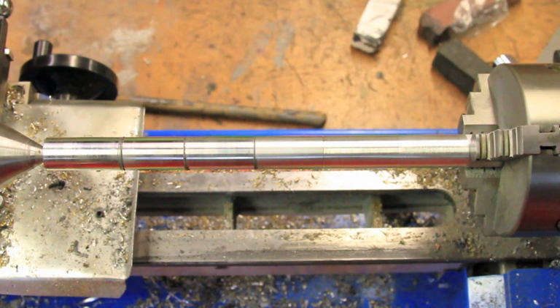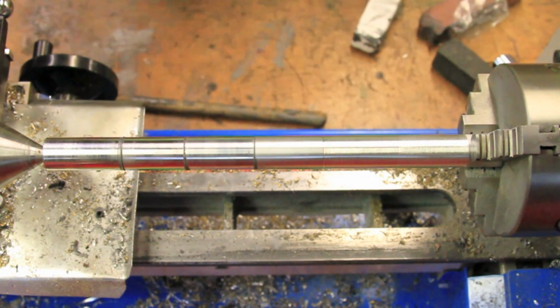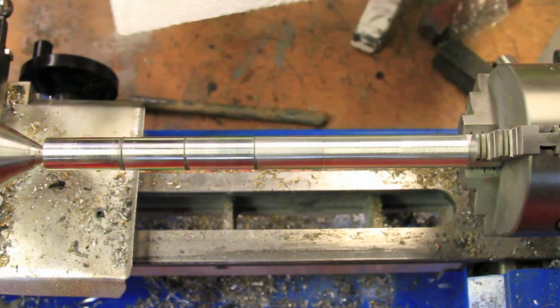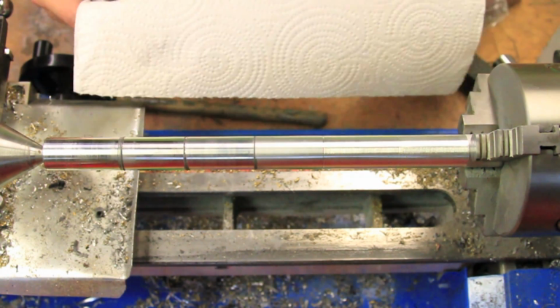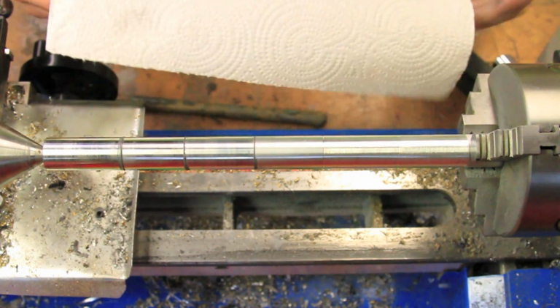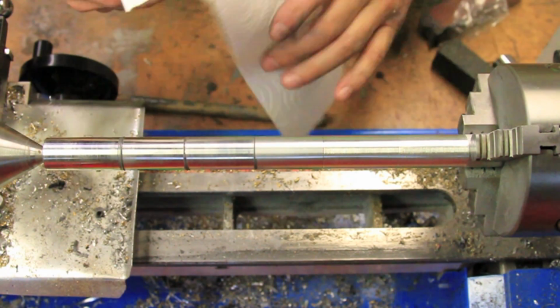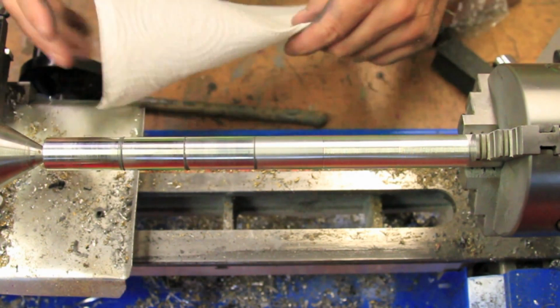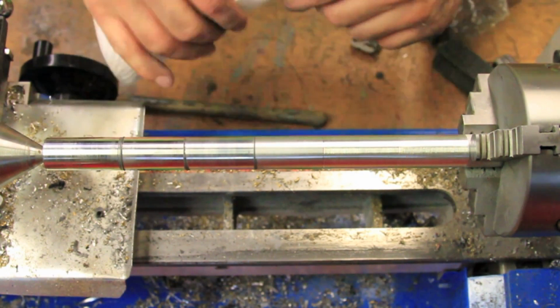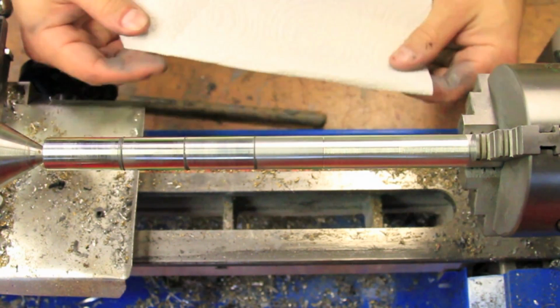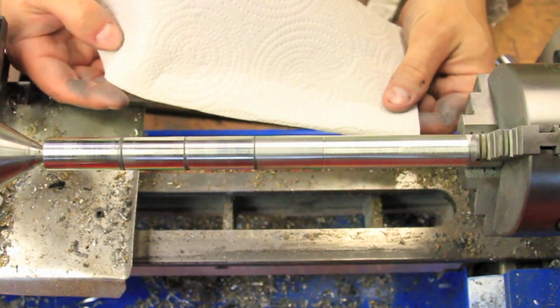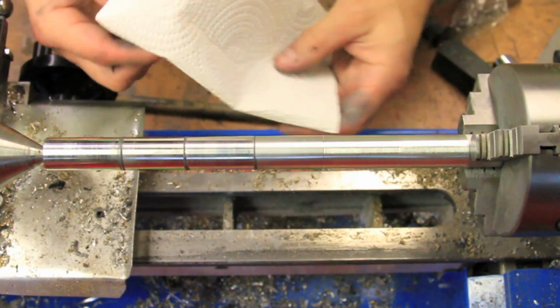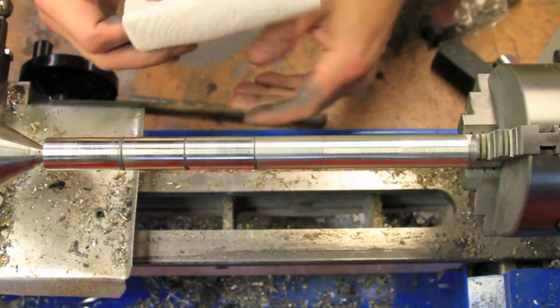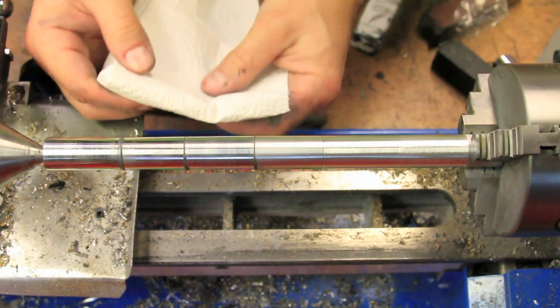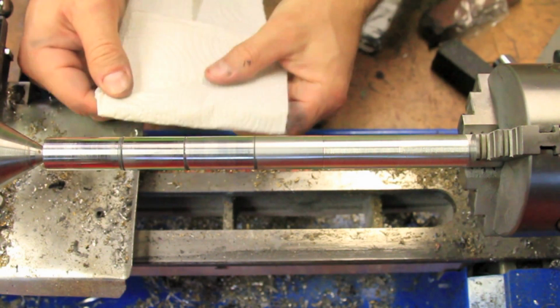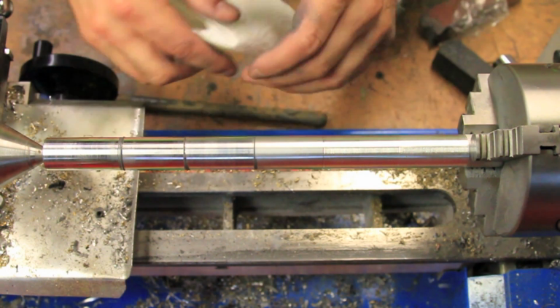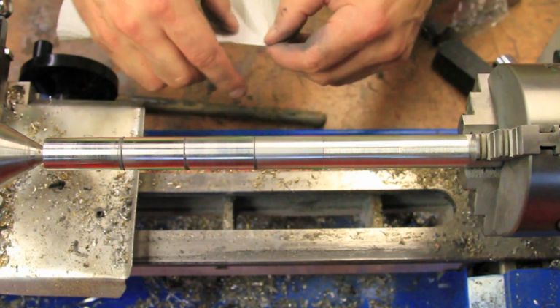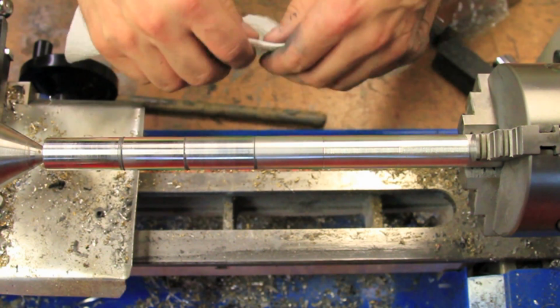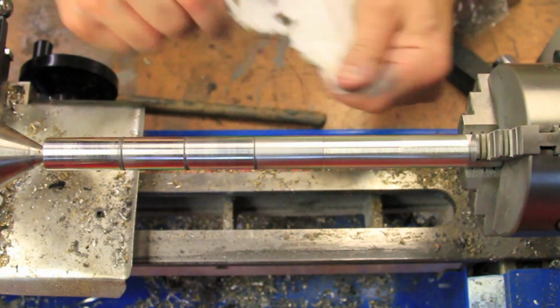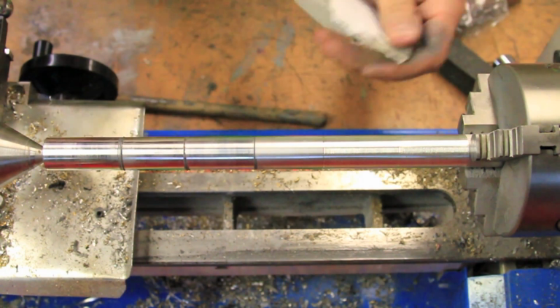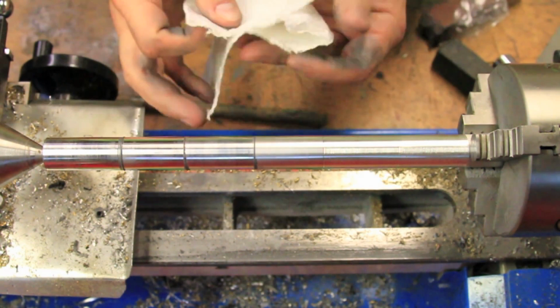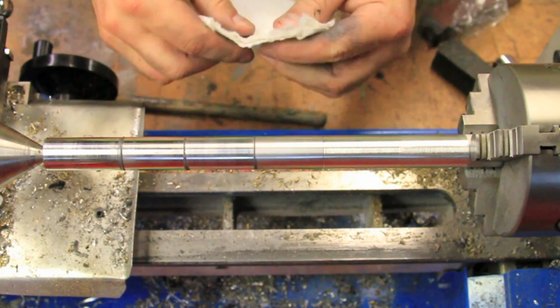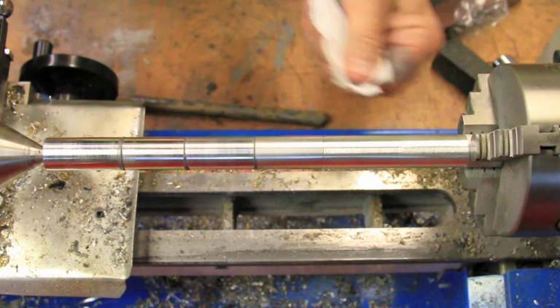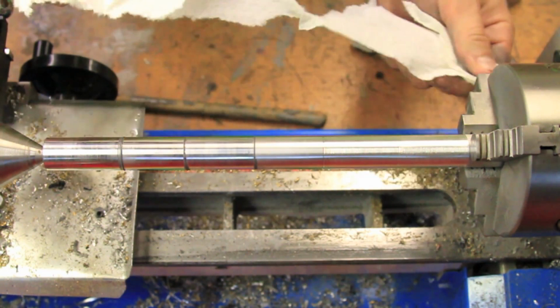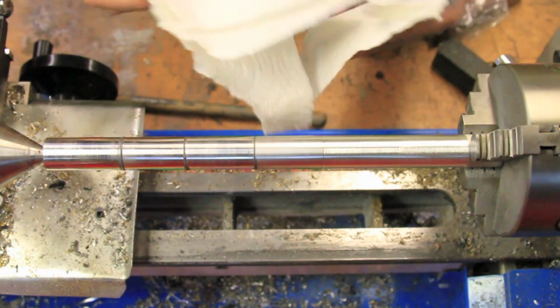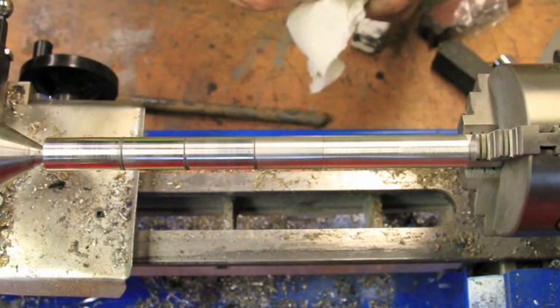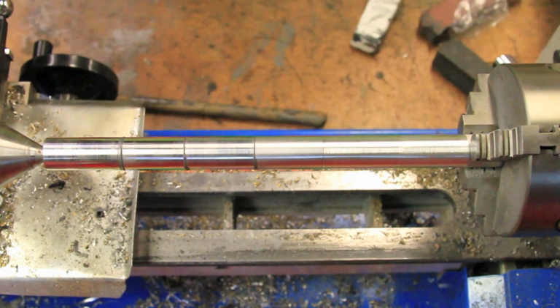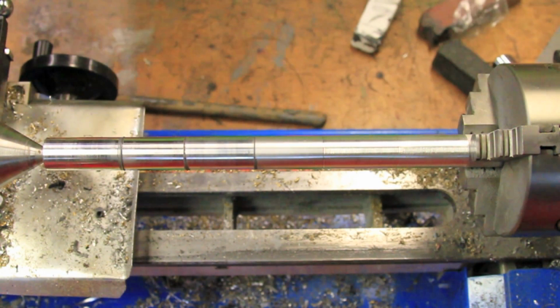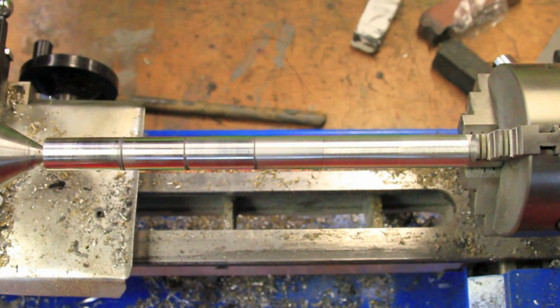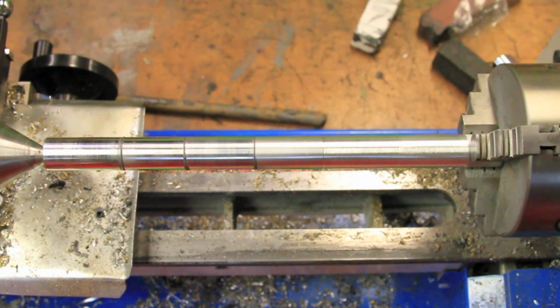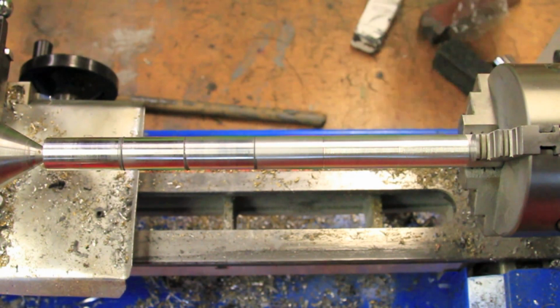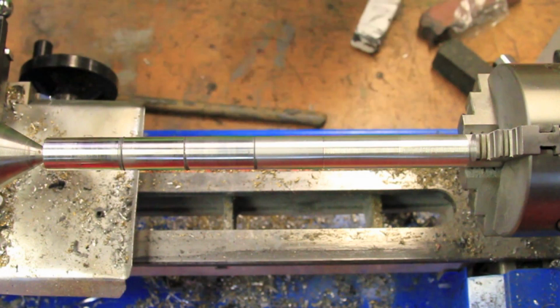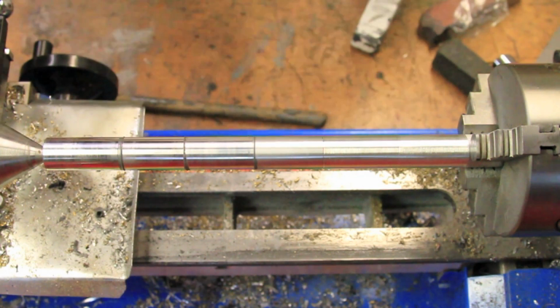After using the wooden dowel with the high luster compound, I finish it with a paper towel. I use paper because it tears easily and I won't risk breaking my fingers if it gets wrapped up in the part.